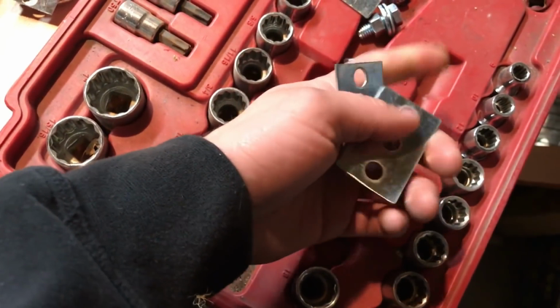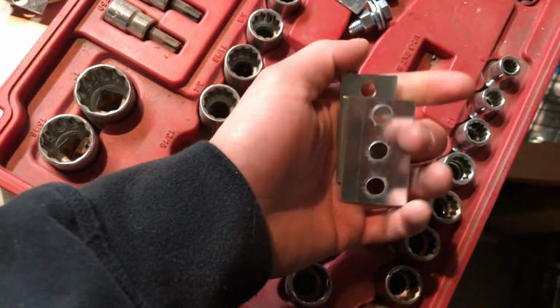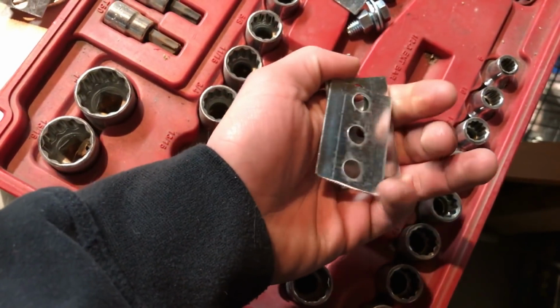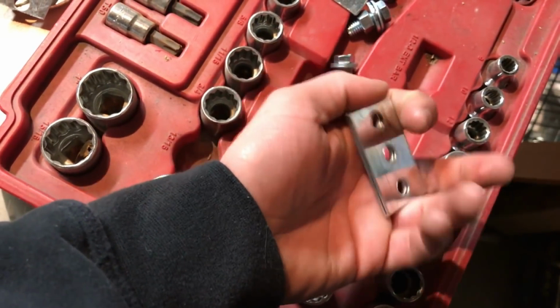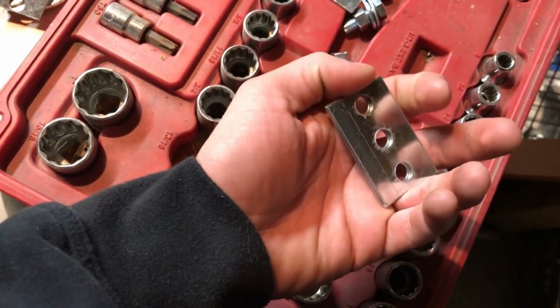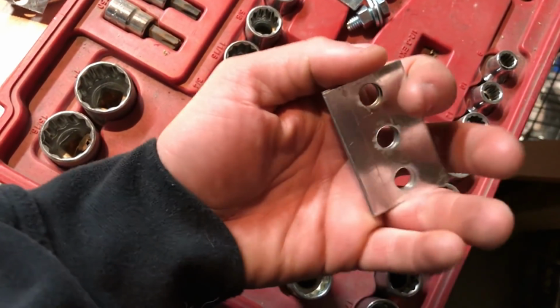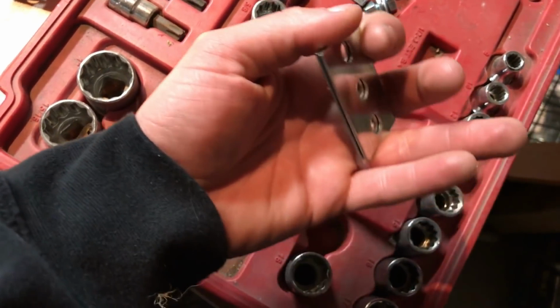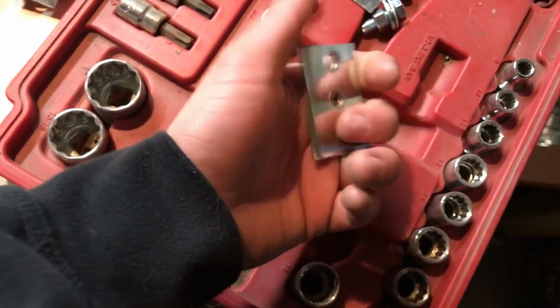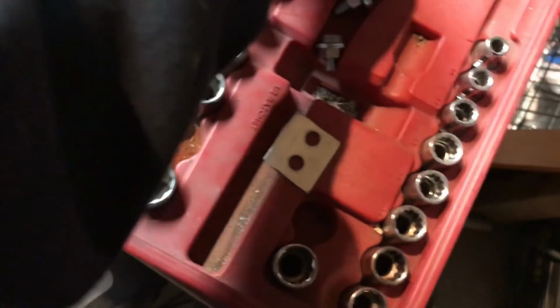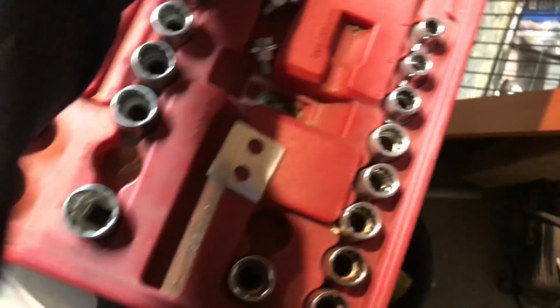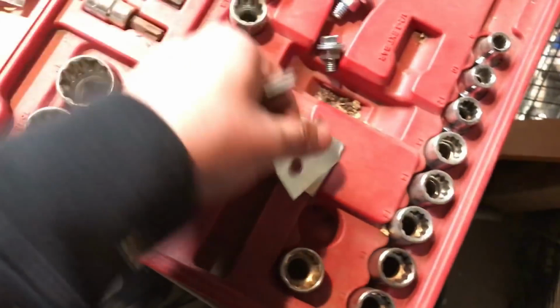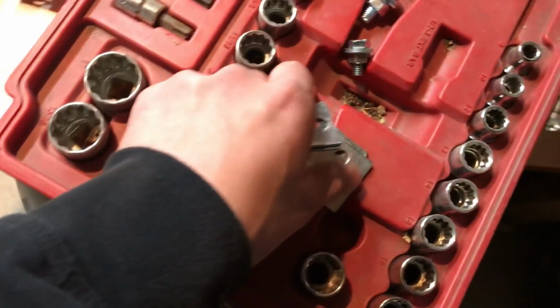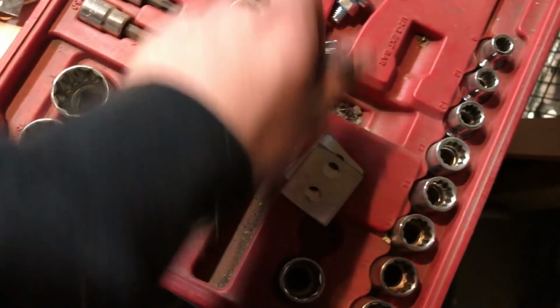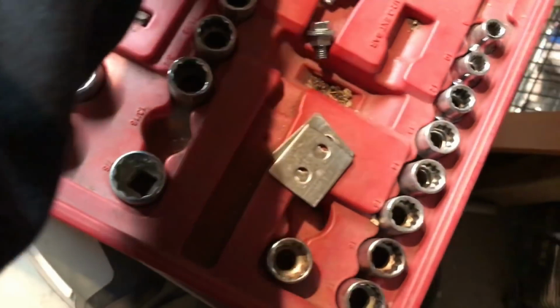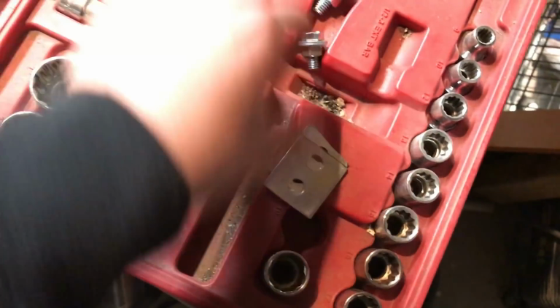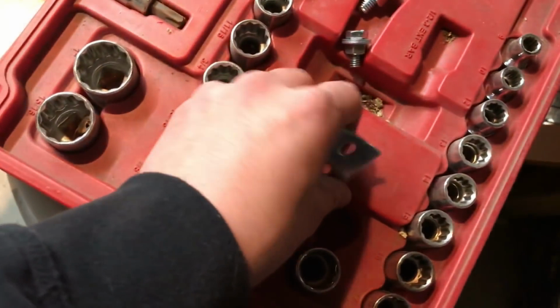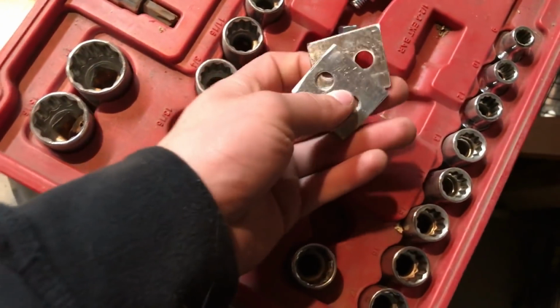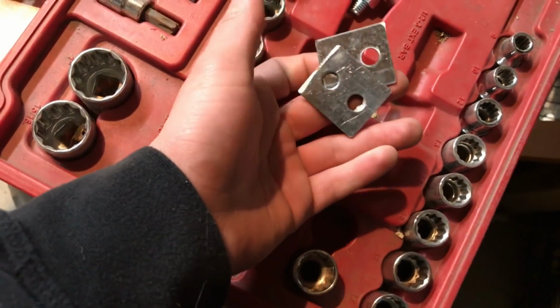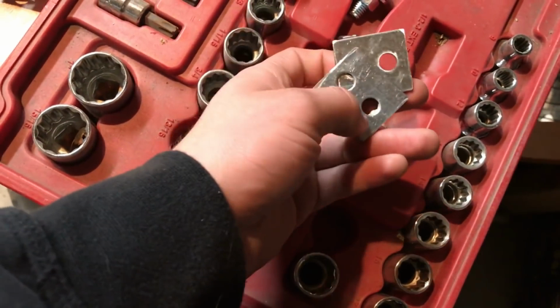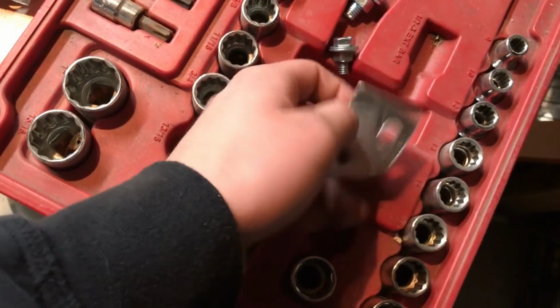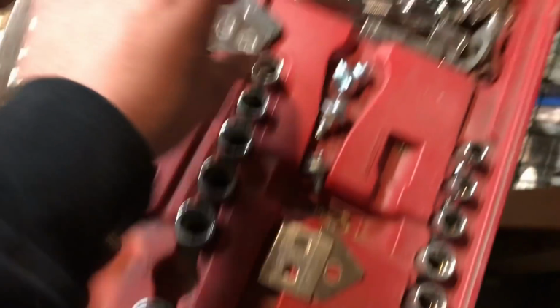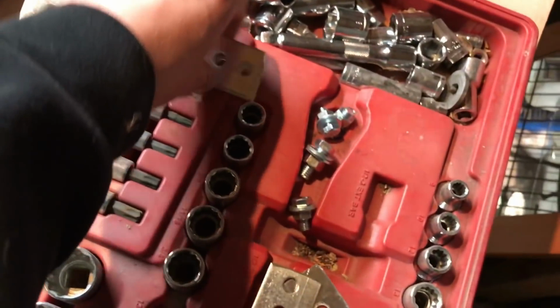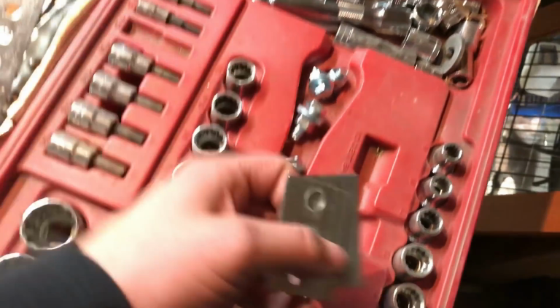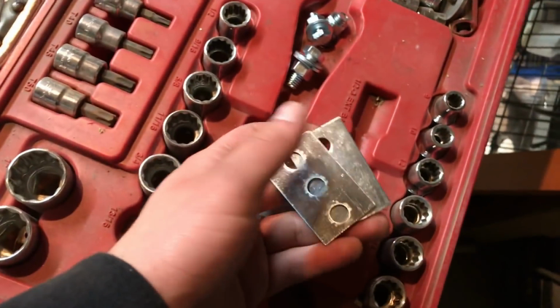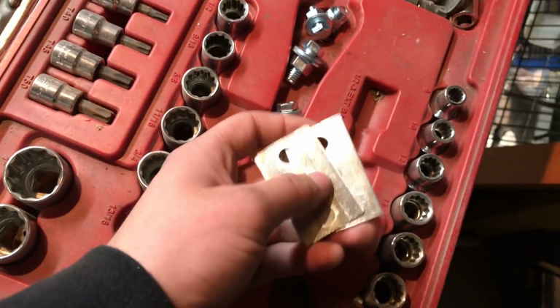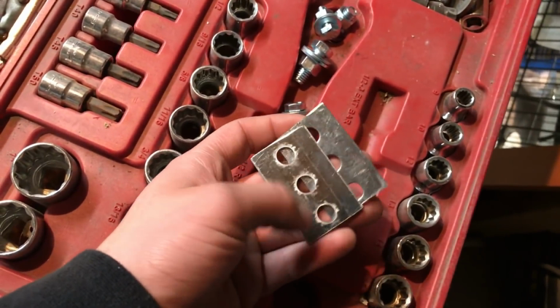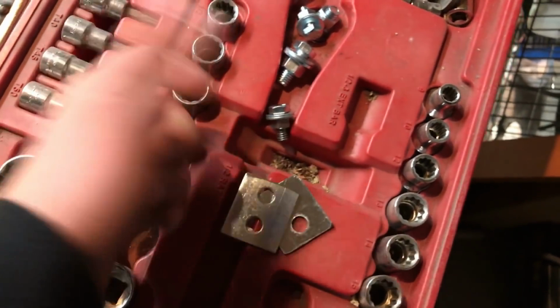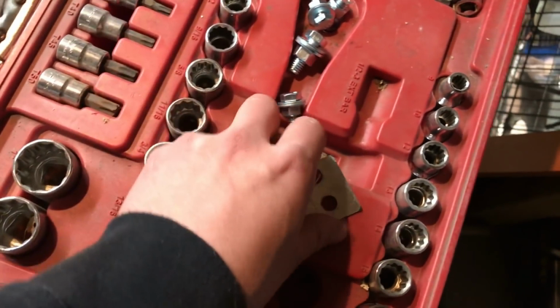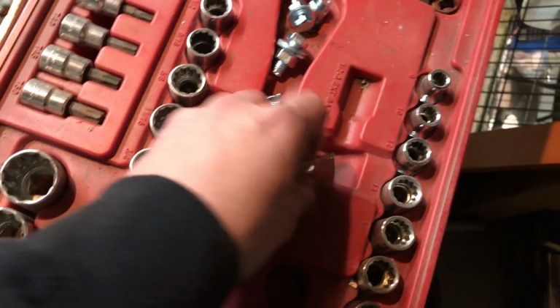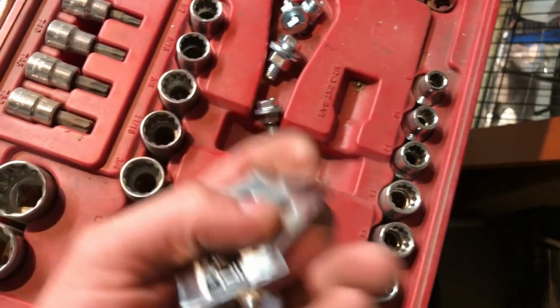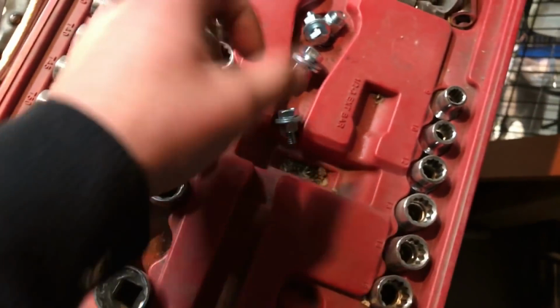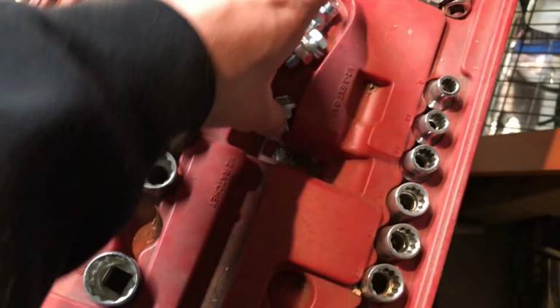Normally what people do when they widen out their fenders this way, they just run two holes like this, but I'm going to see if I can get it a little wider — maybe like that. So I cut out a couple different sizes.